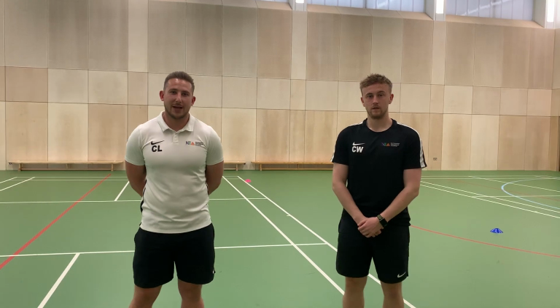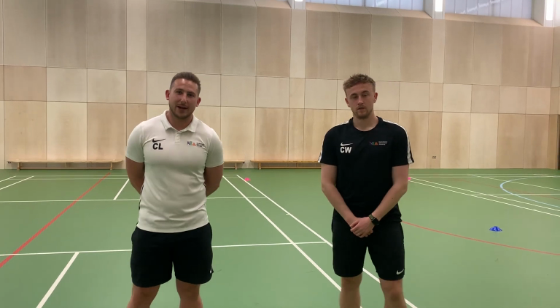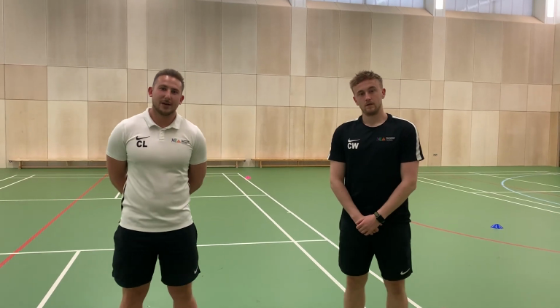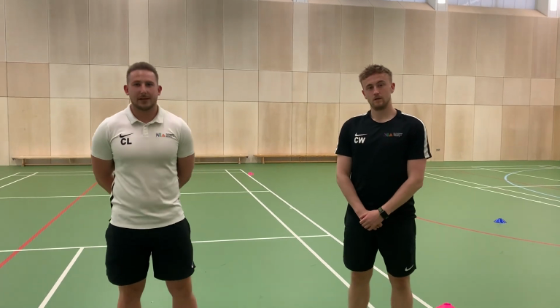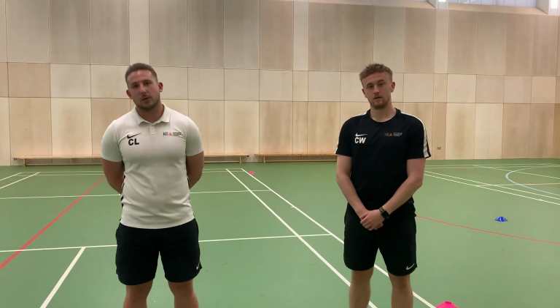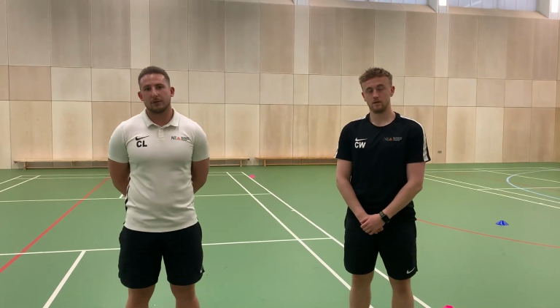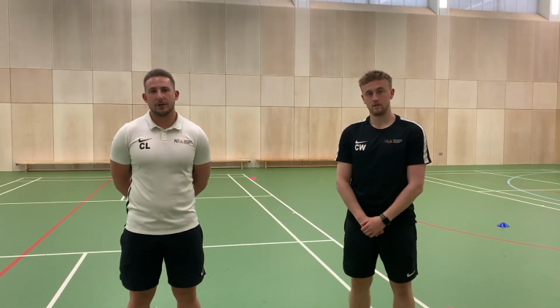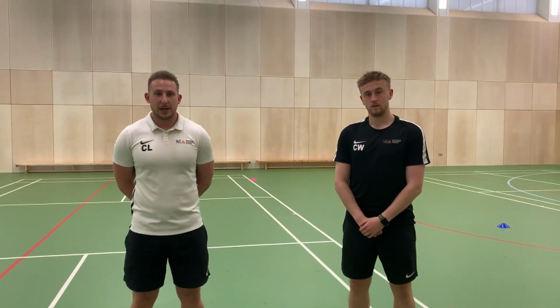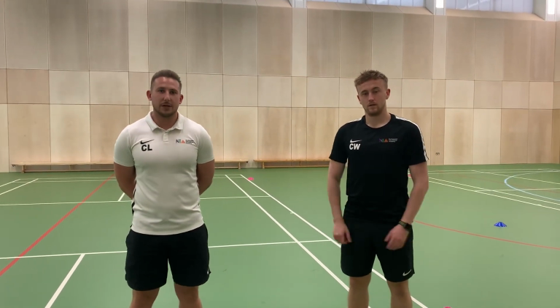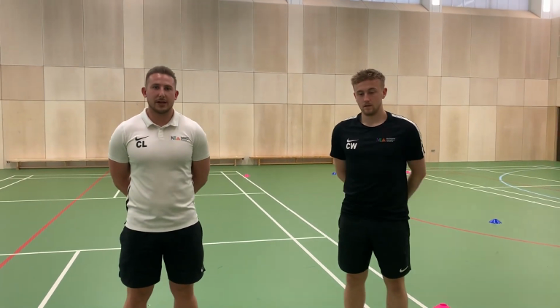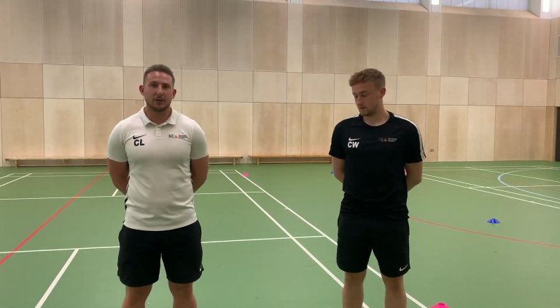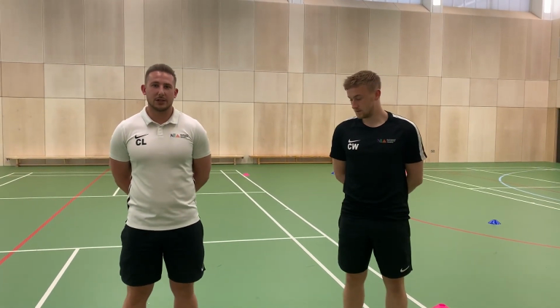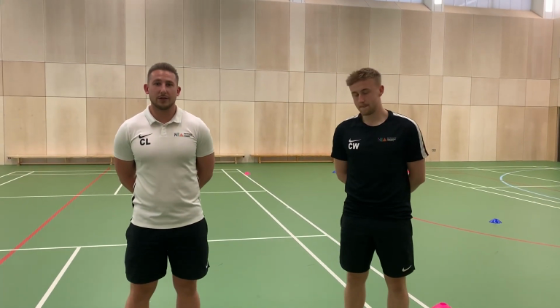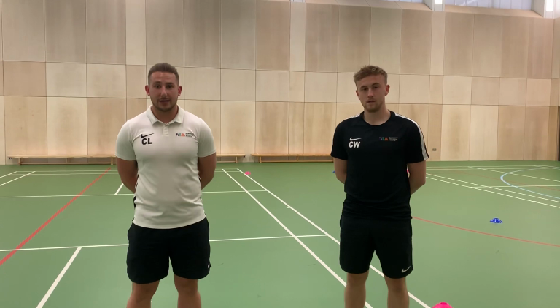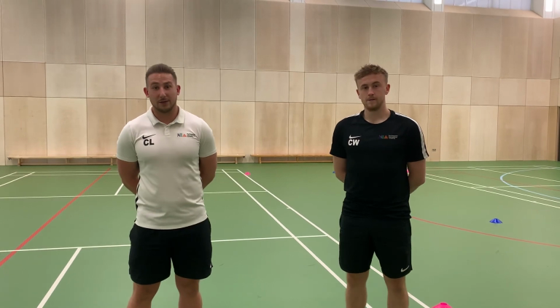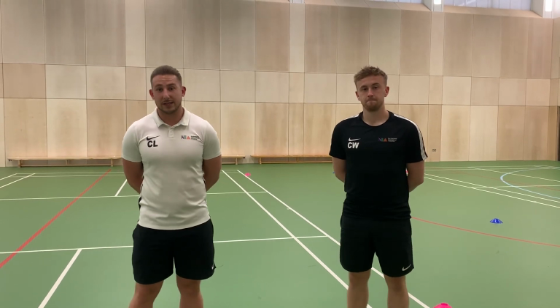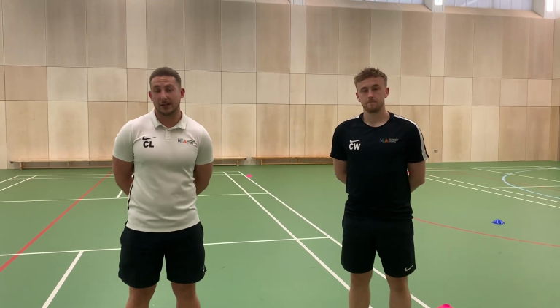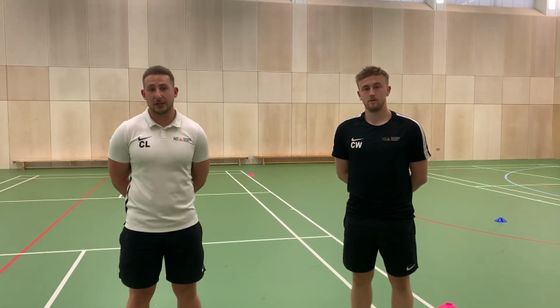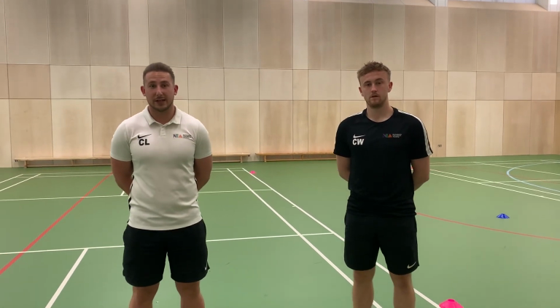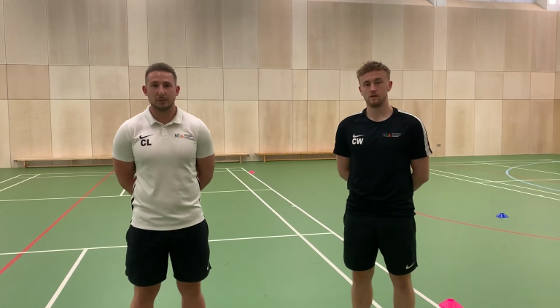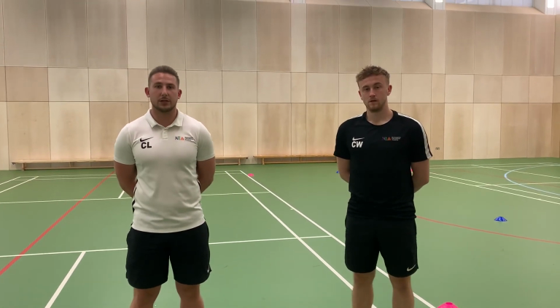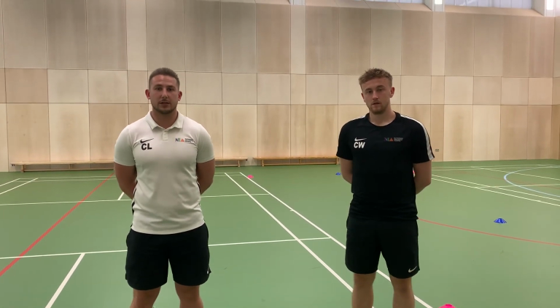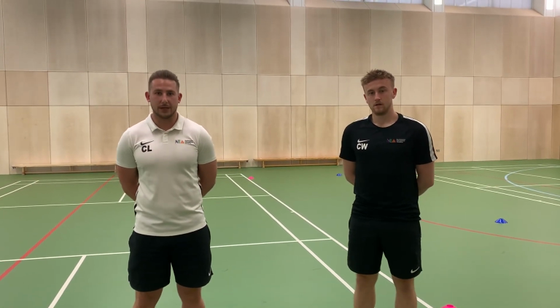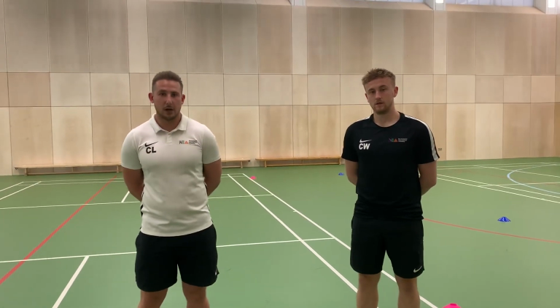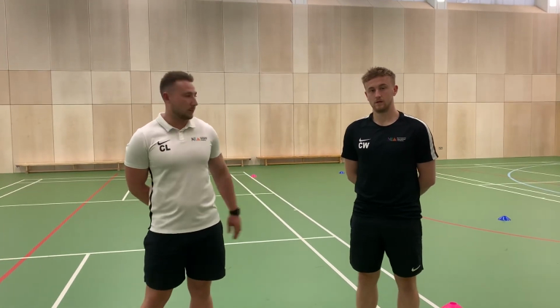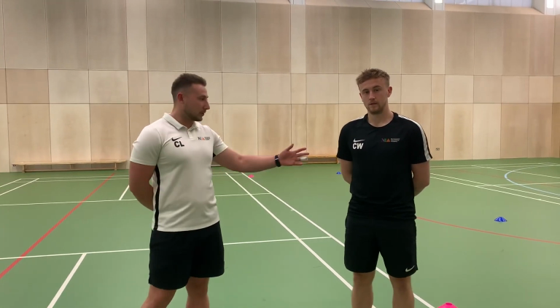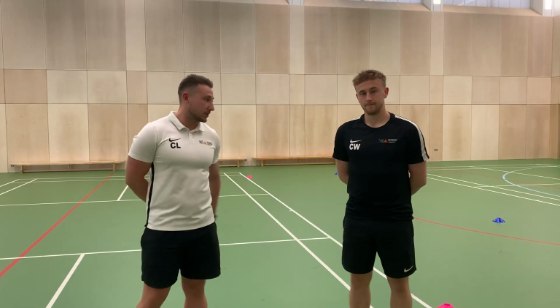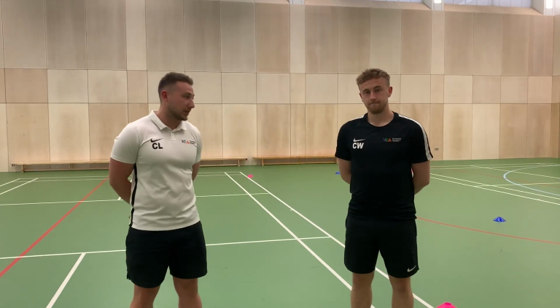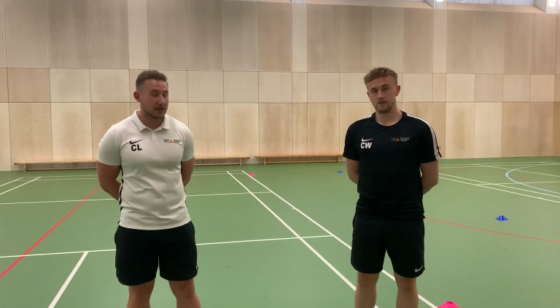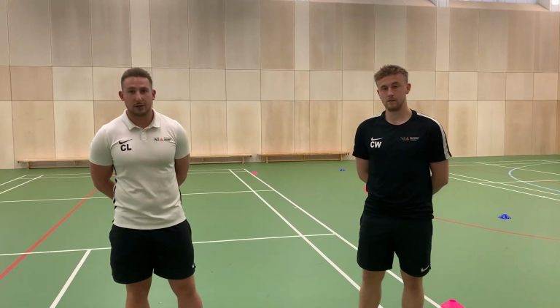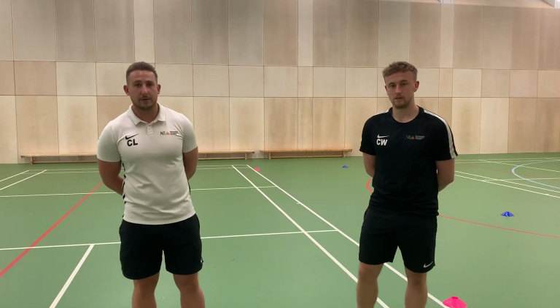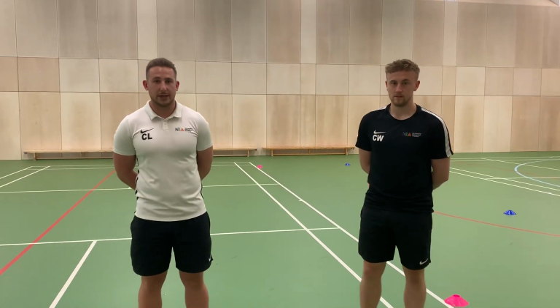This is NIA BTEC Sport Level 2. Today we're going to be looking at the Illinois Agility Run Test. This is a fitness test that tests your agility and can also be used to test speed. I've got my colleague with me, Mr. Woodger, here today who's going to be going through the test.